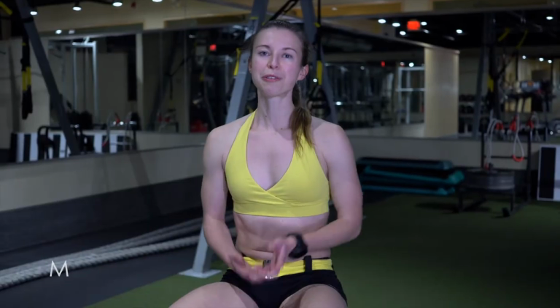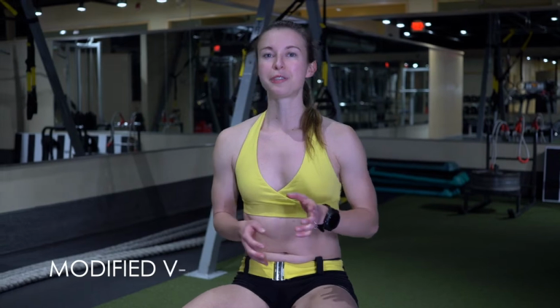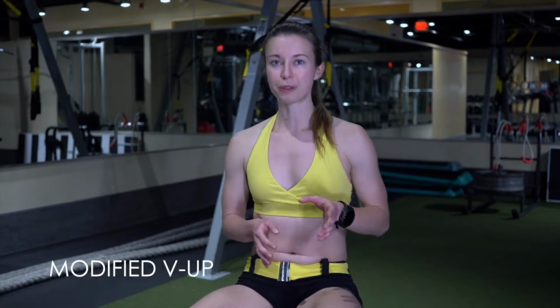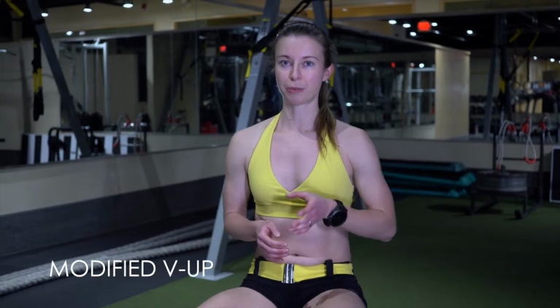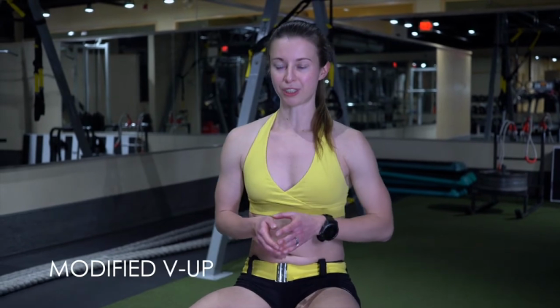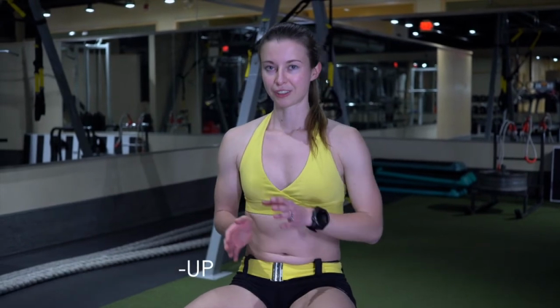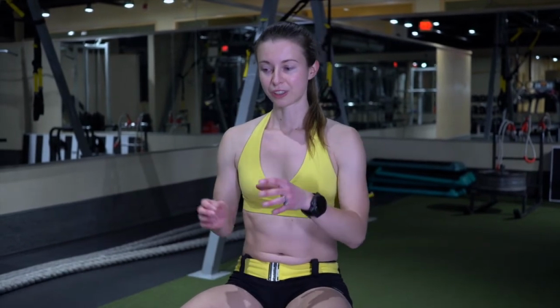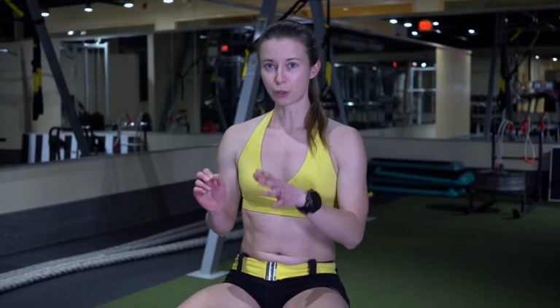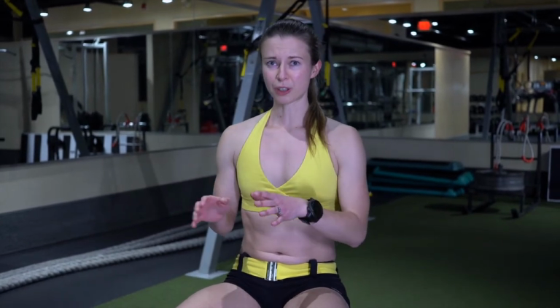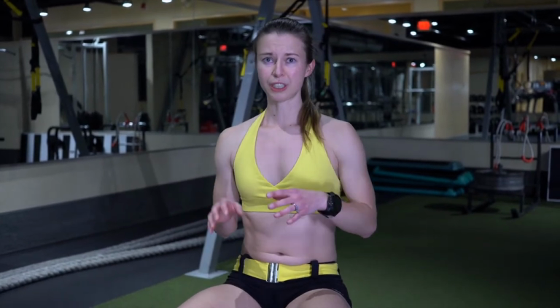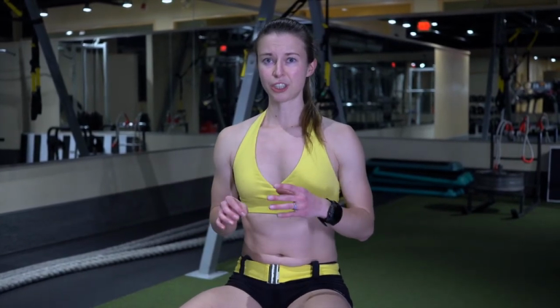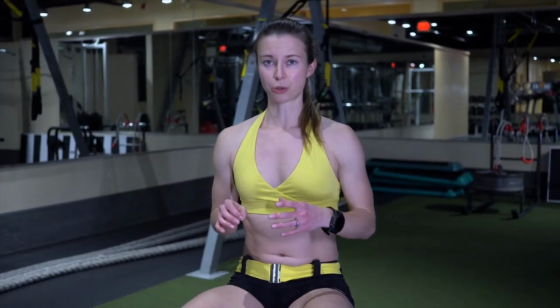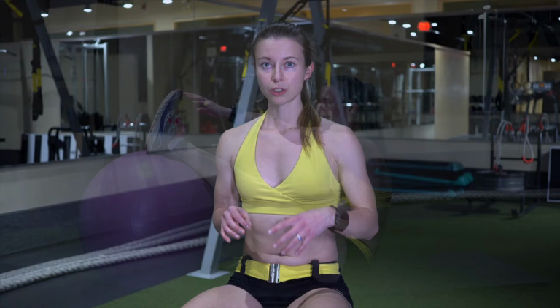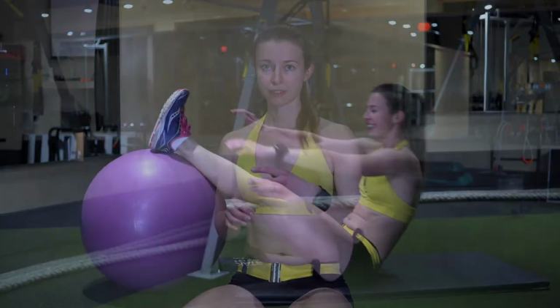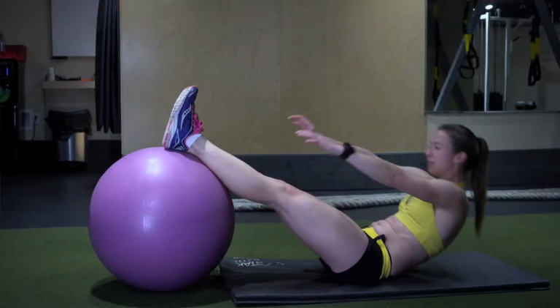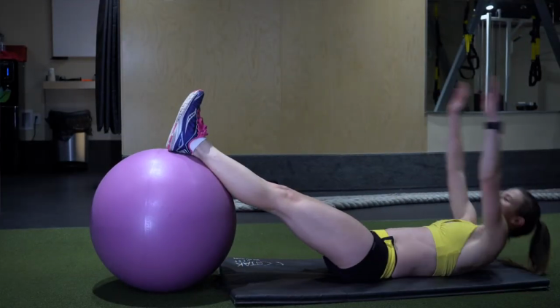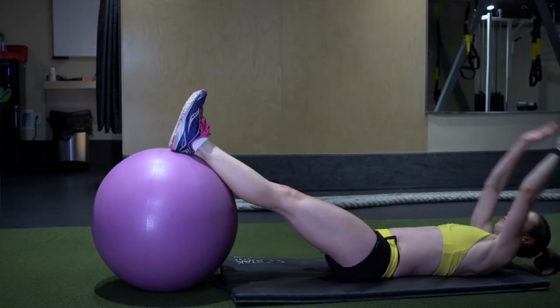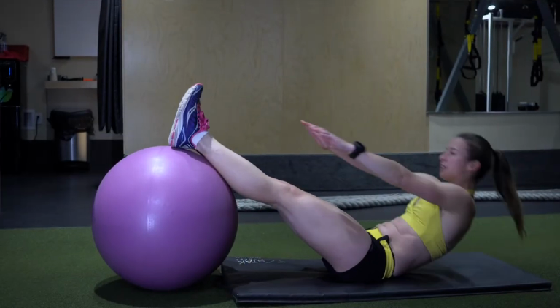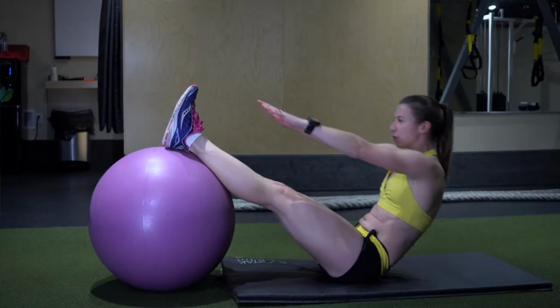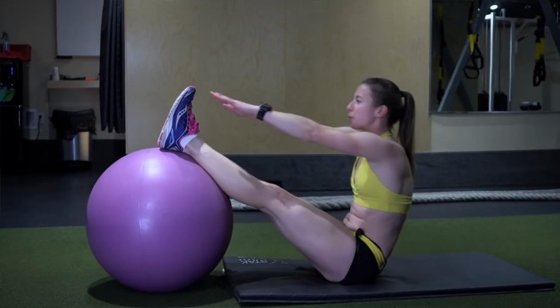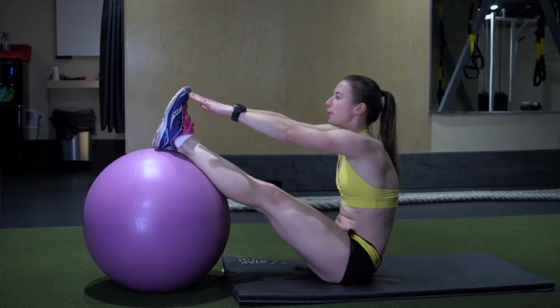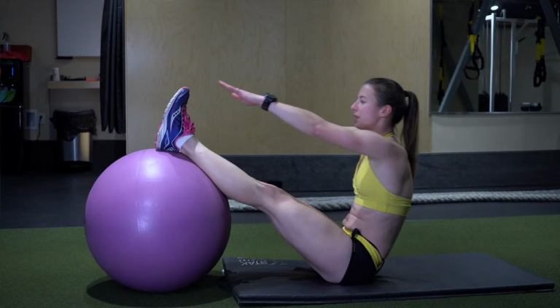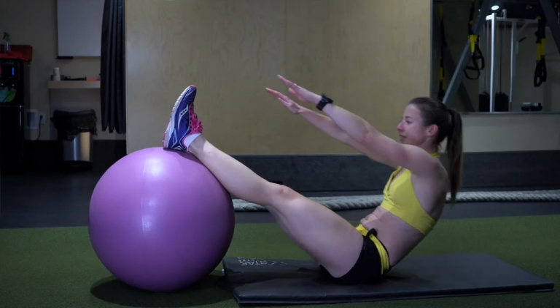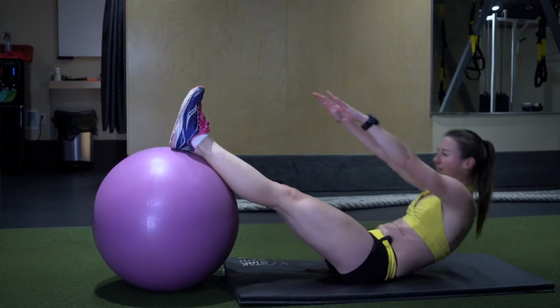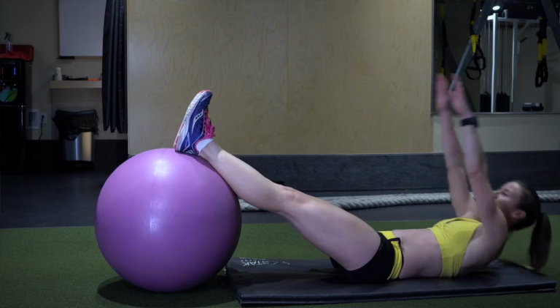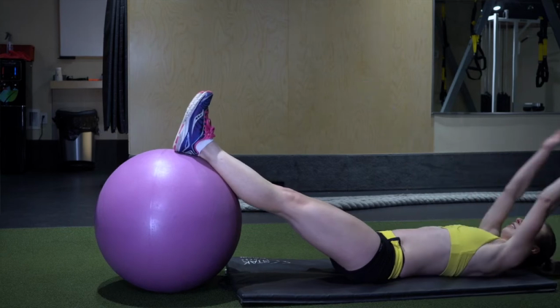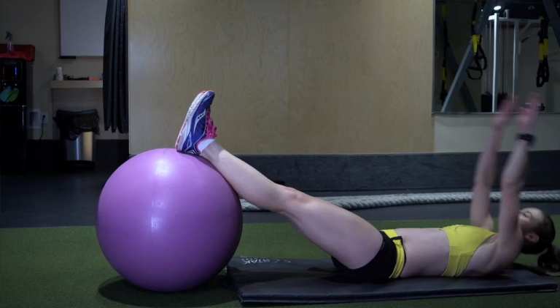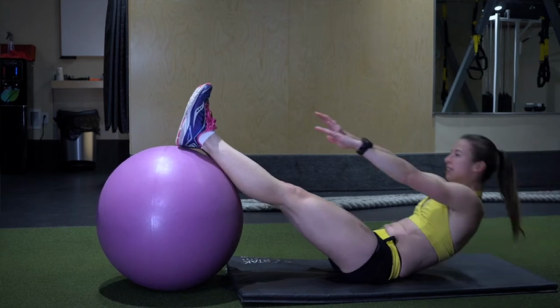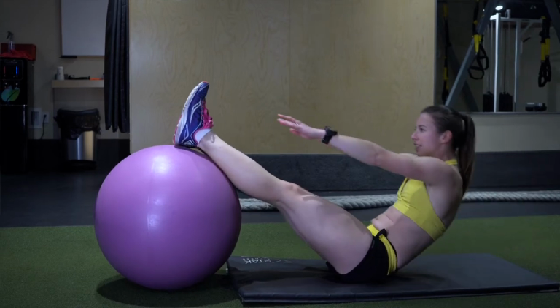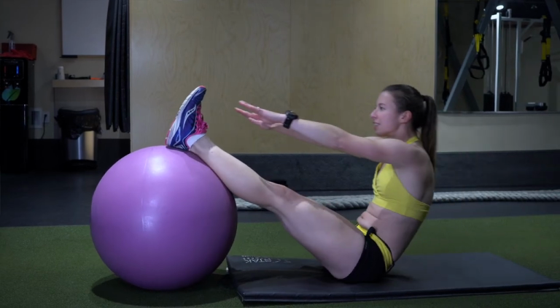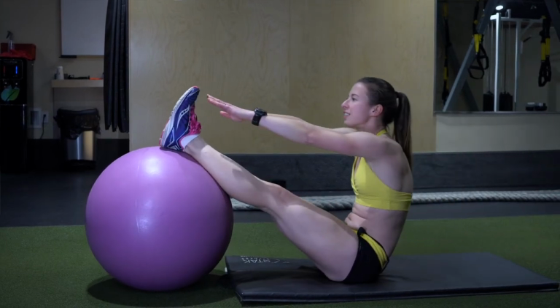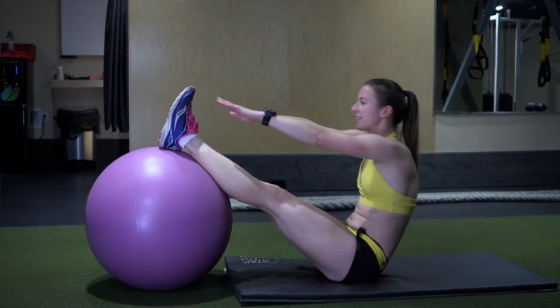Modify the V-up using a stability ball. Focus on really engaging your core. Do not strain your neck as you go up. And then eventually down the road you'll be able to do the V-ups without having the stability ball supporting your legs.